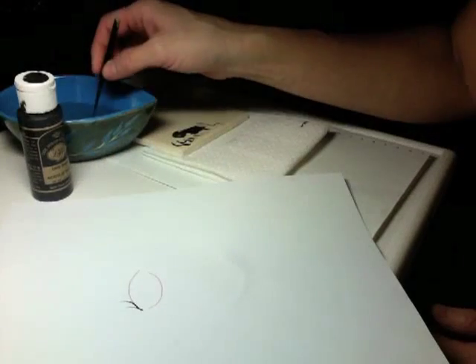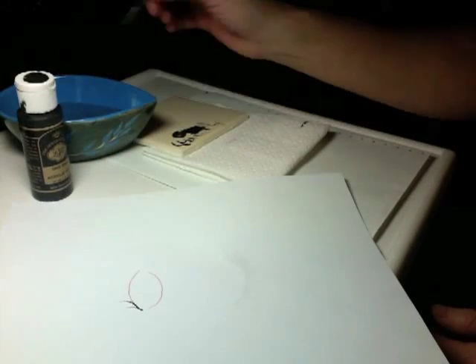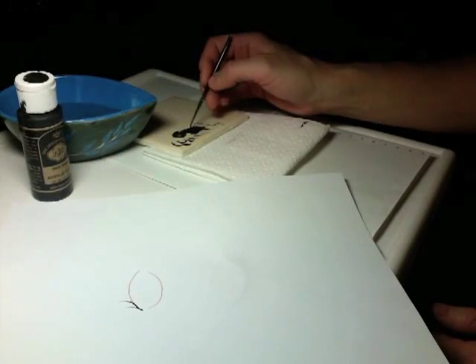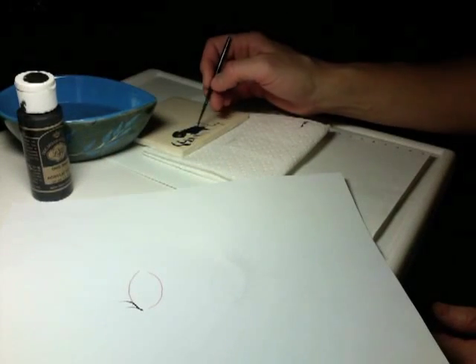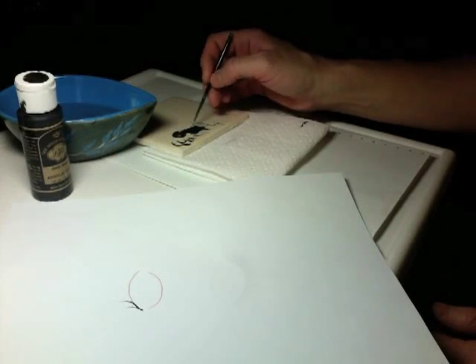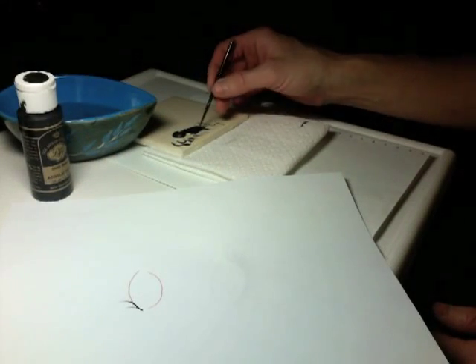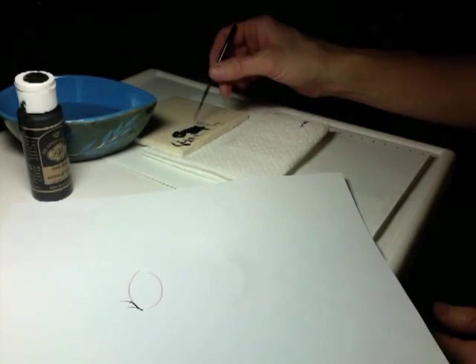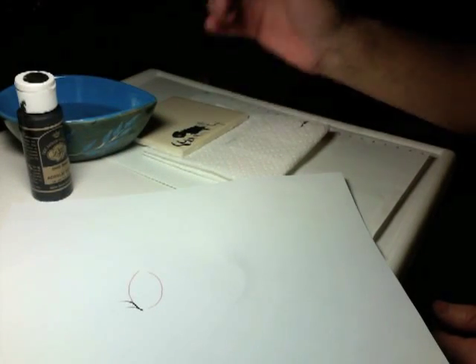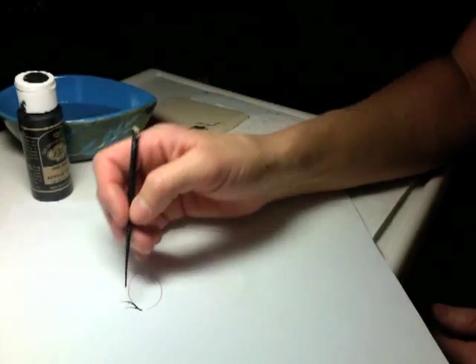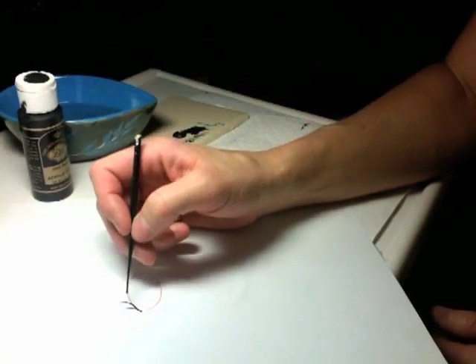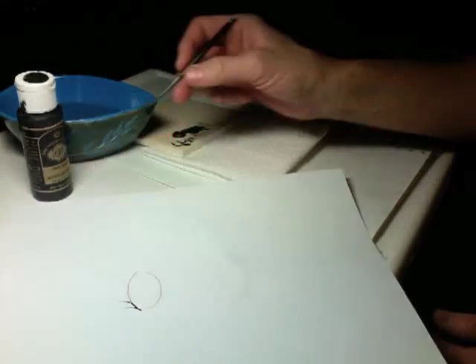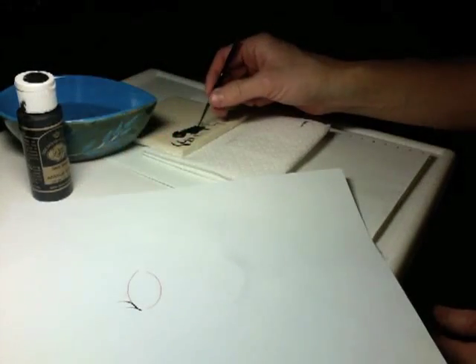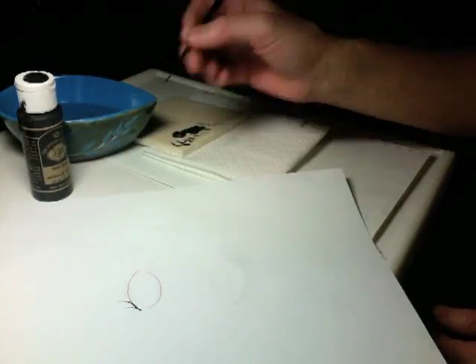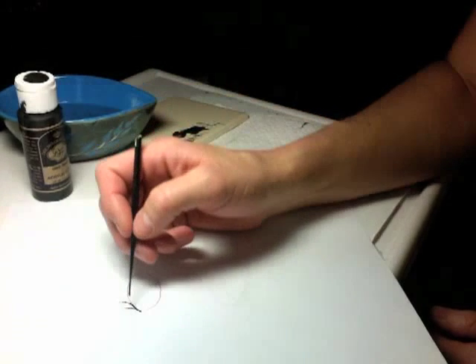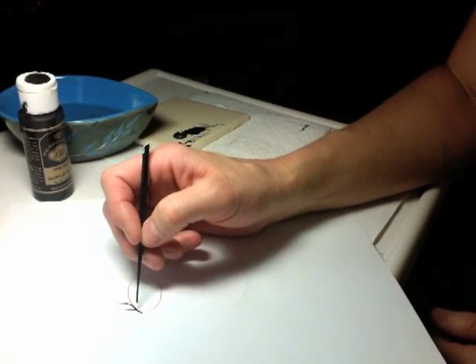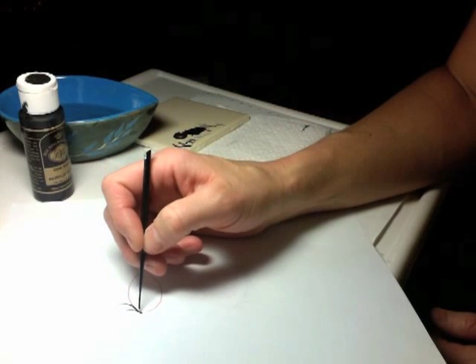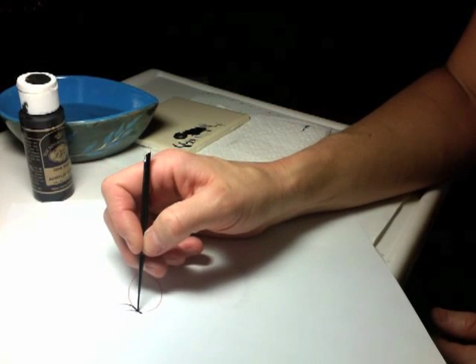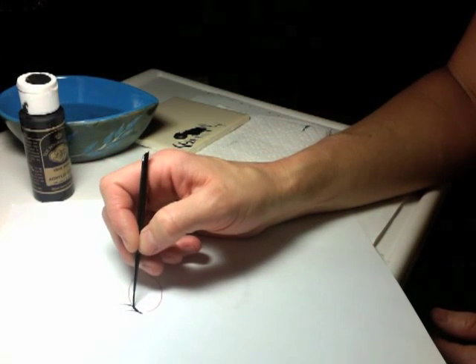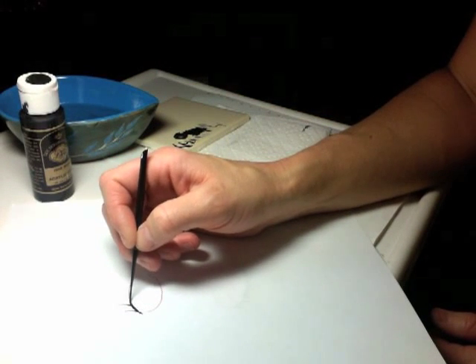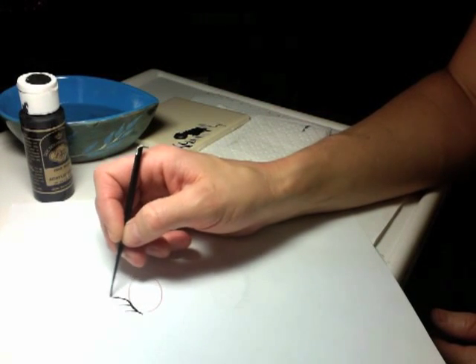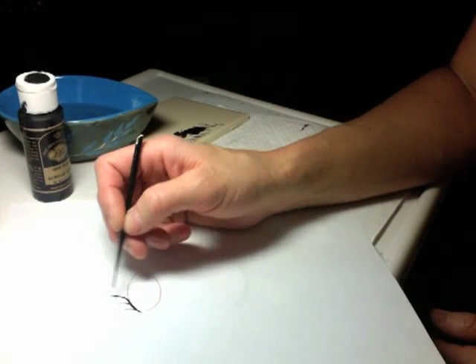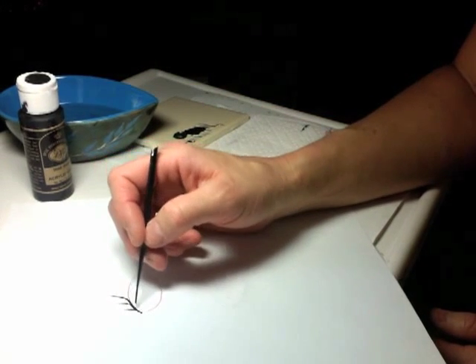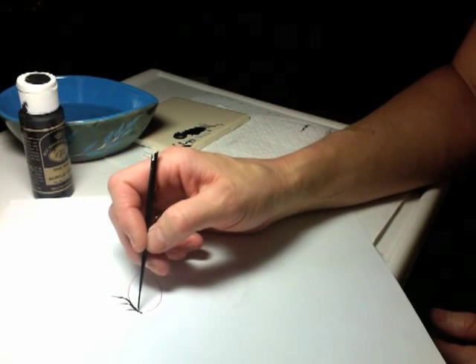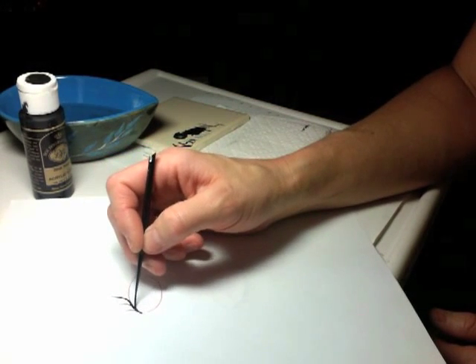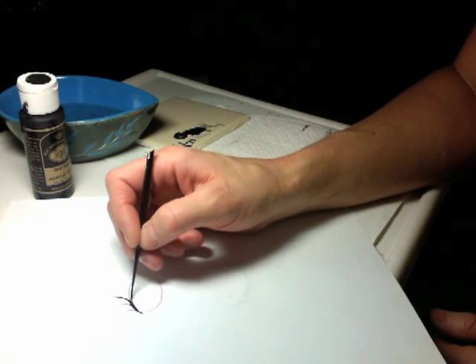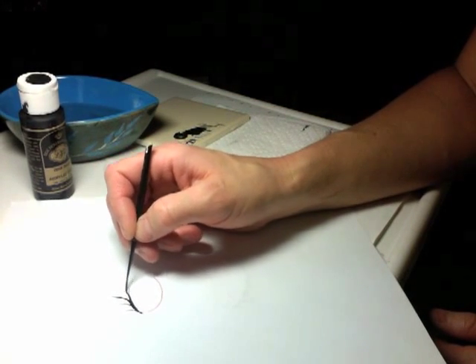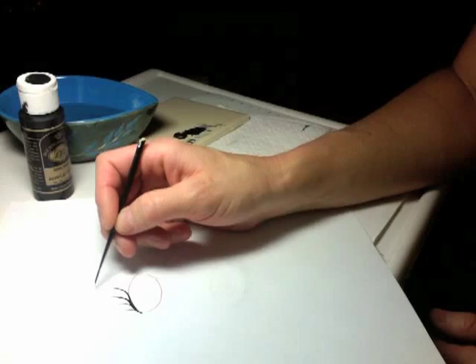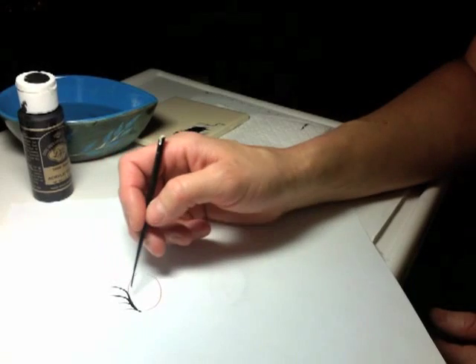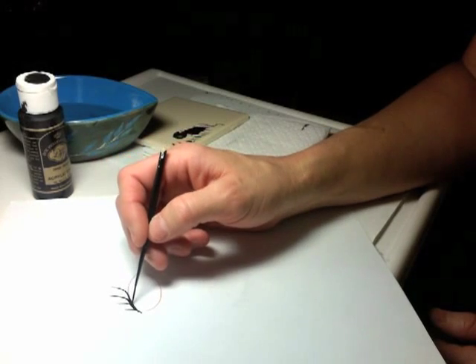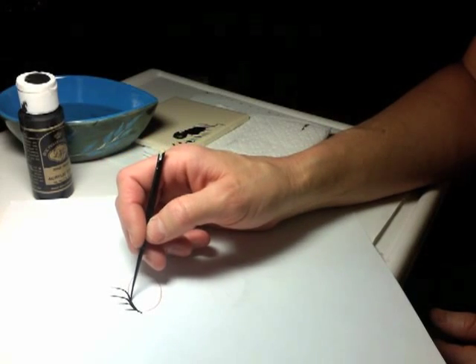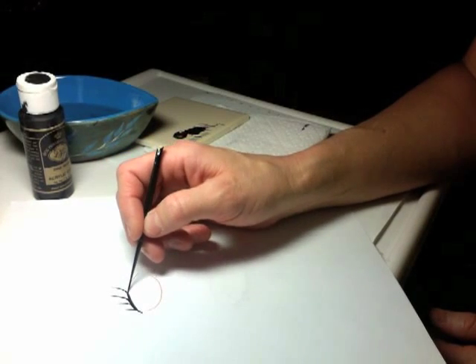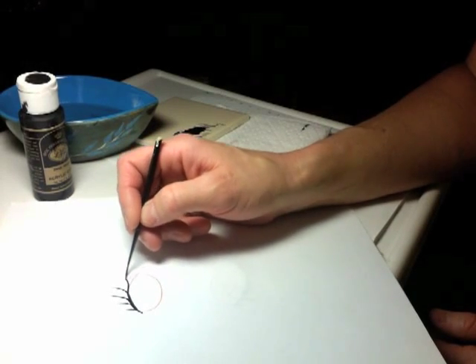If it starts looking a little scratchy, be sure that you keep adding more paint and water to your brush. Backtrack over each line, out and up. As you do that, this creates your lash line.